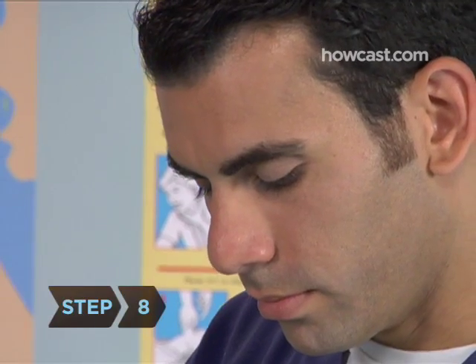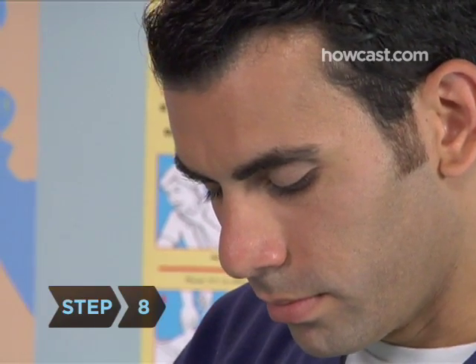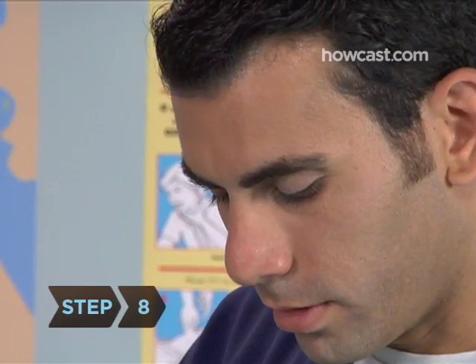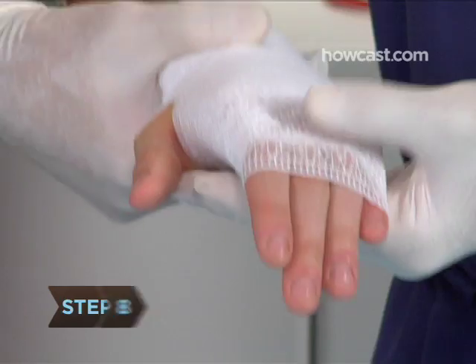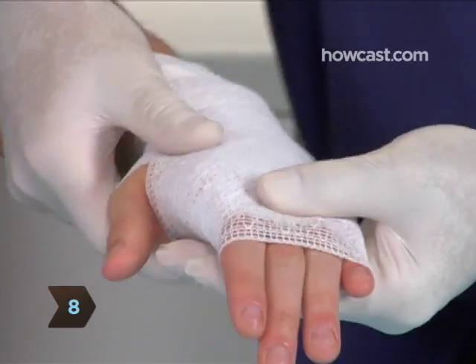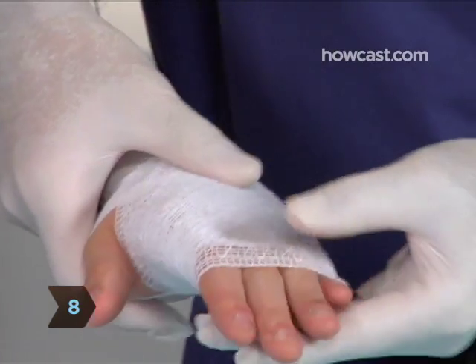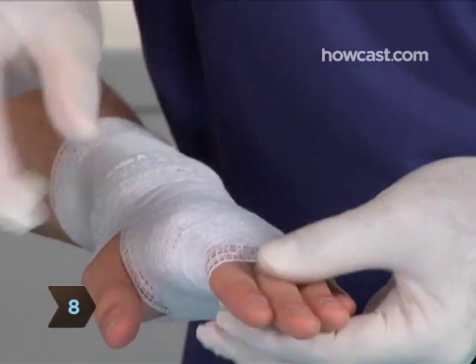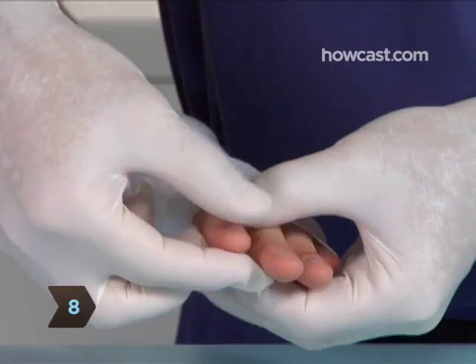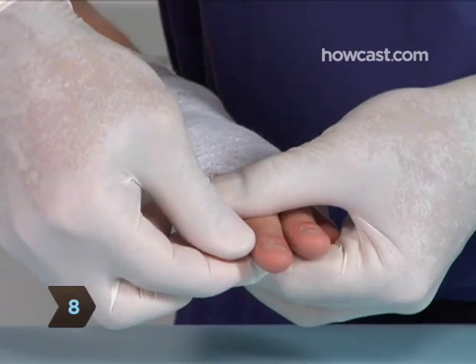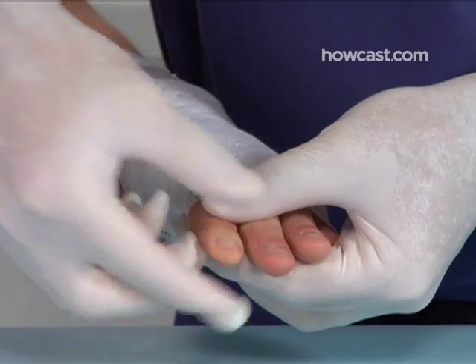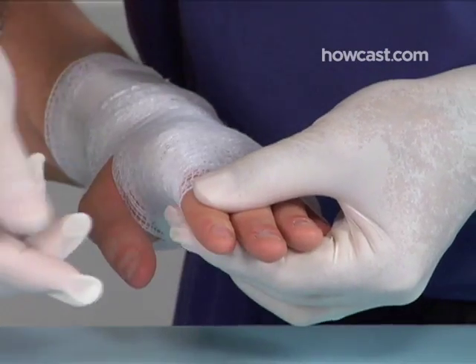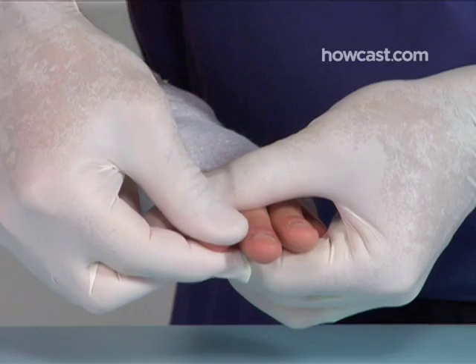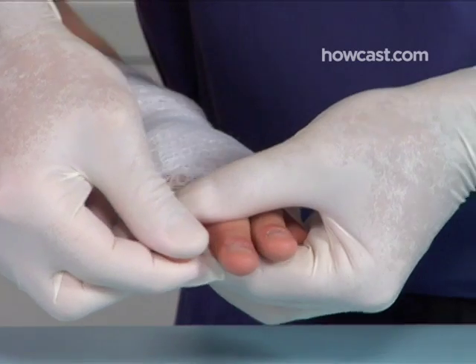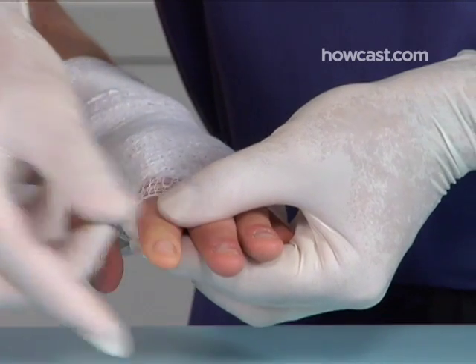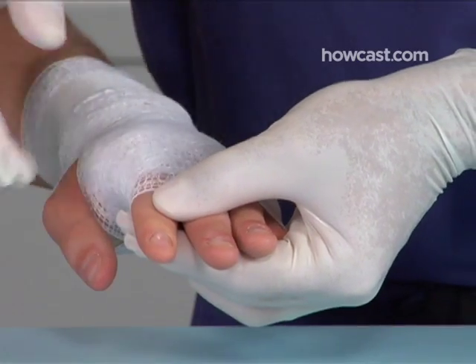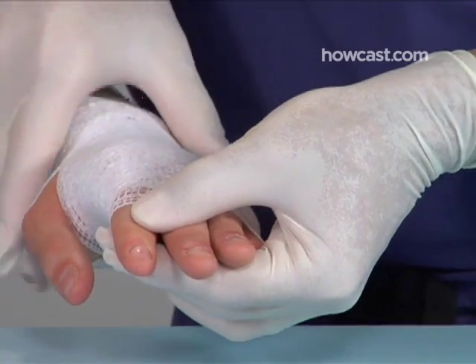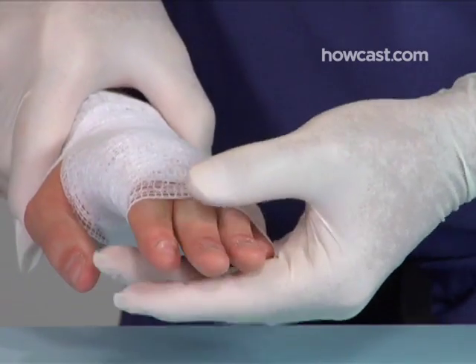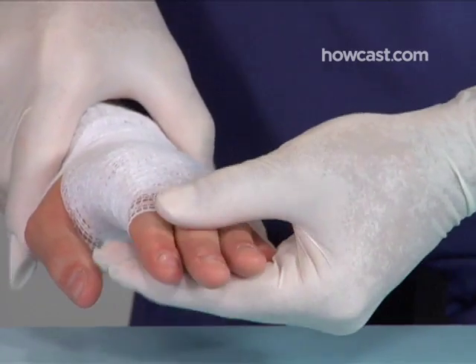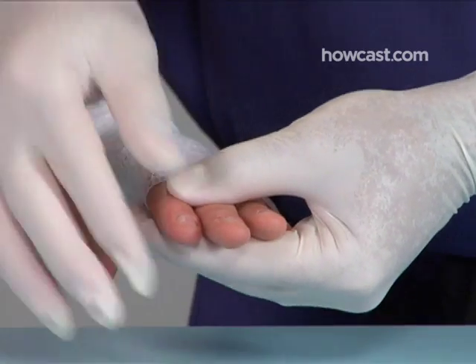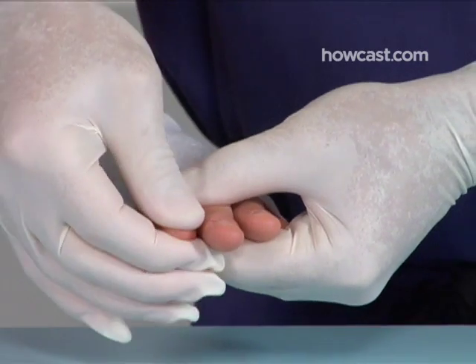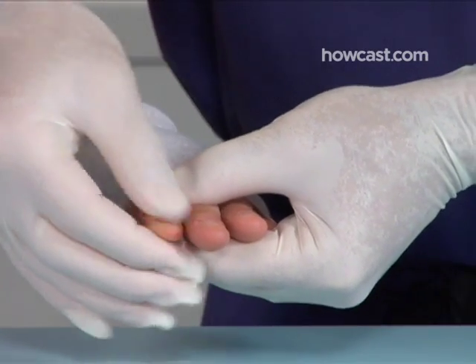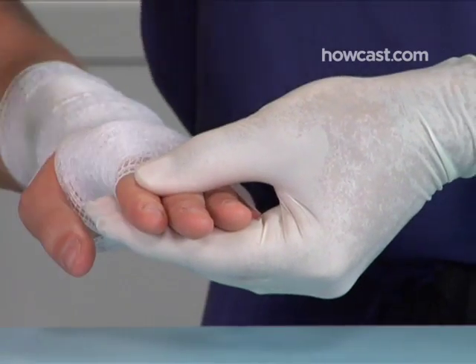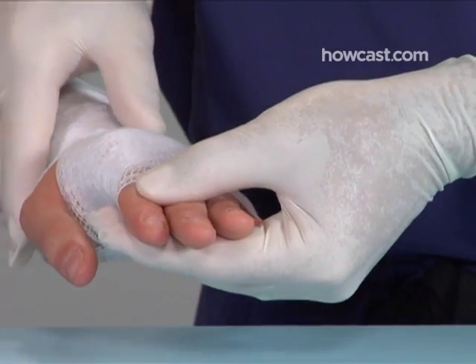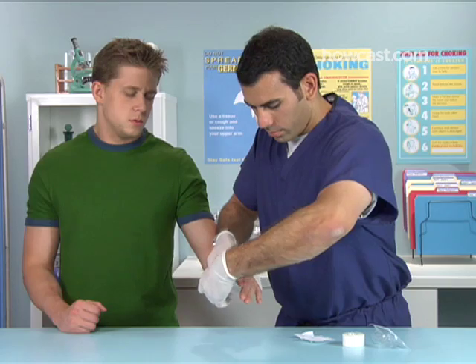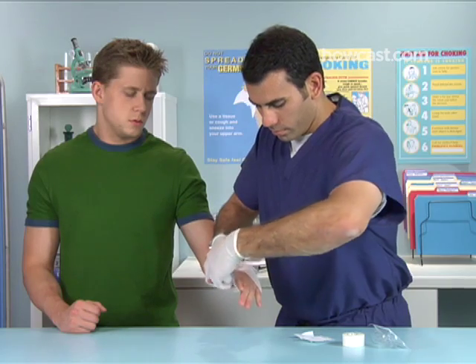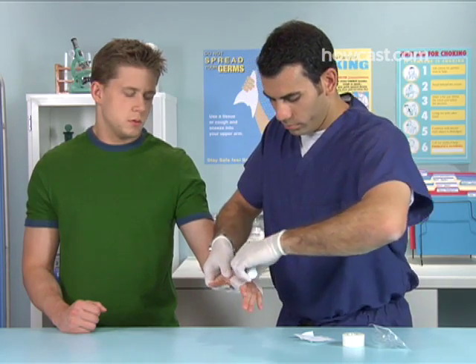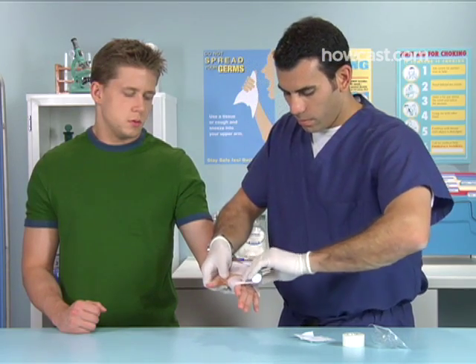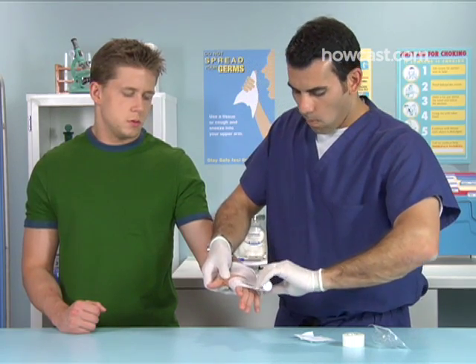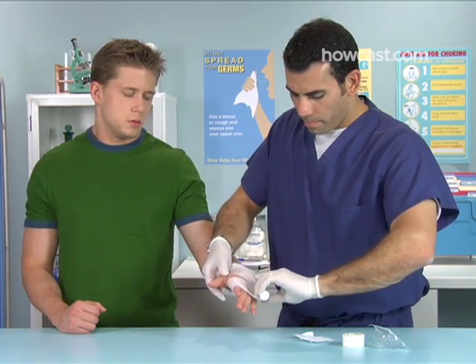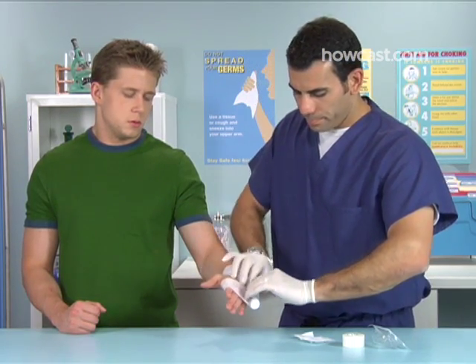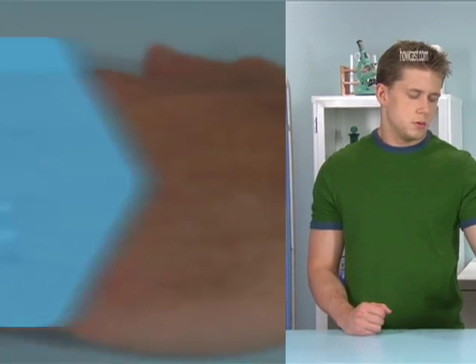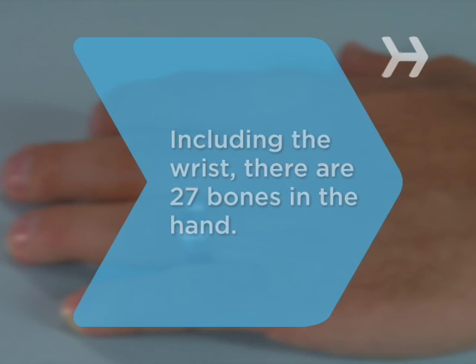Step 8. To make sure you haven't impaired the victim's circulation, squeeze the tip of a finger on the bandaged hand and gauge how long it takes for its color to return. If it takes longer than three seconds, undo the bandage and redo it with a little more slack.